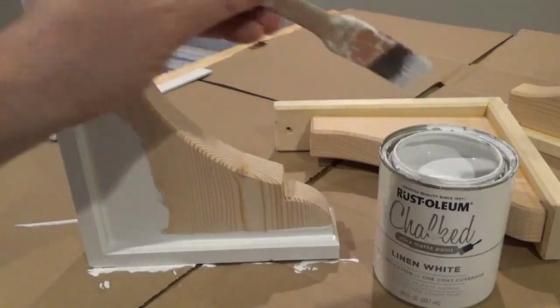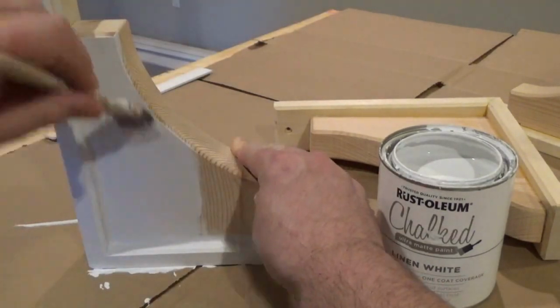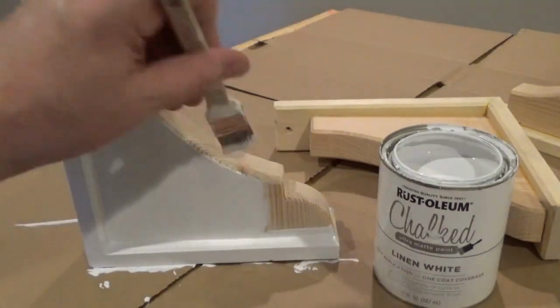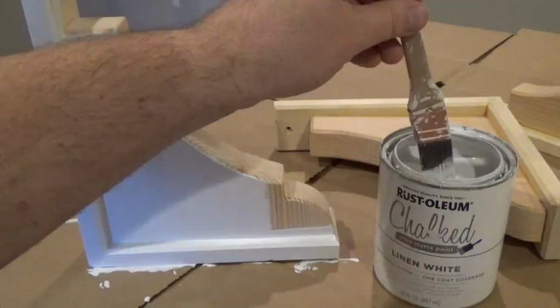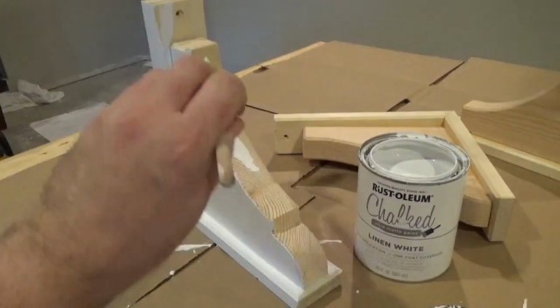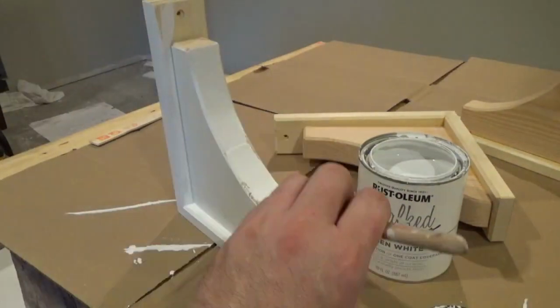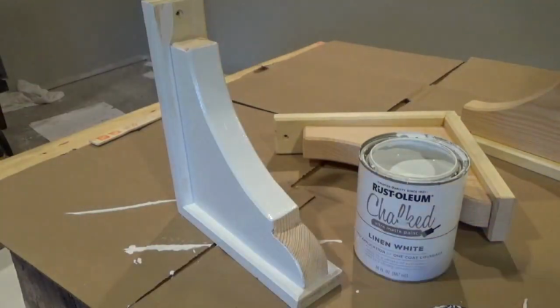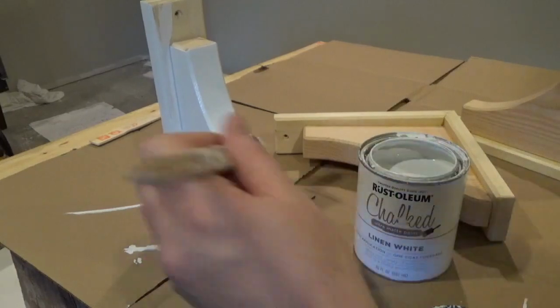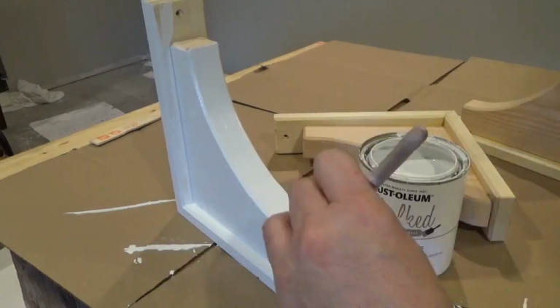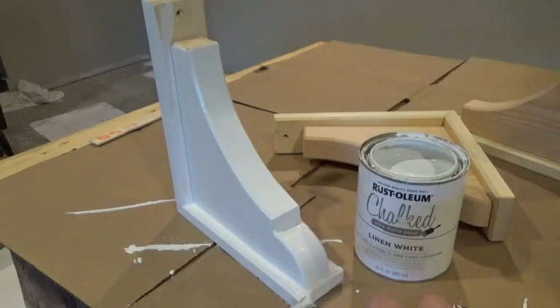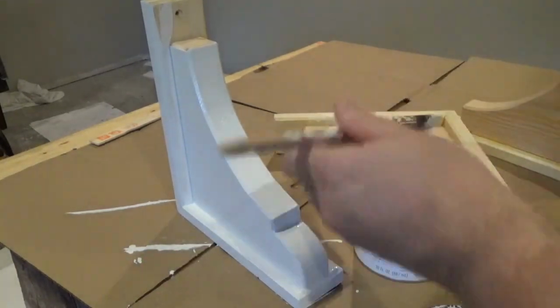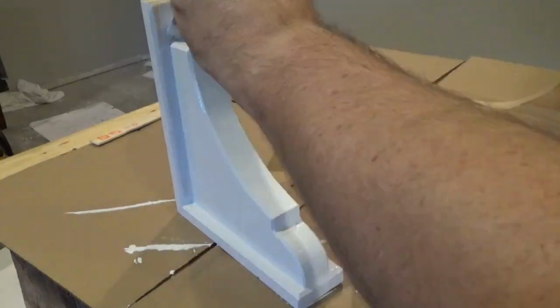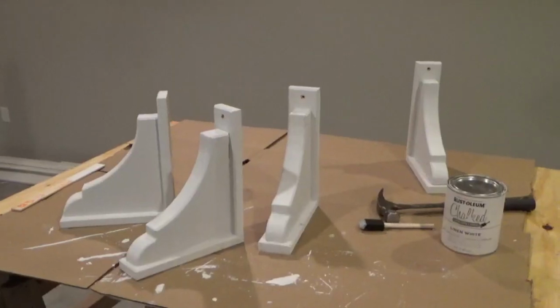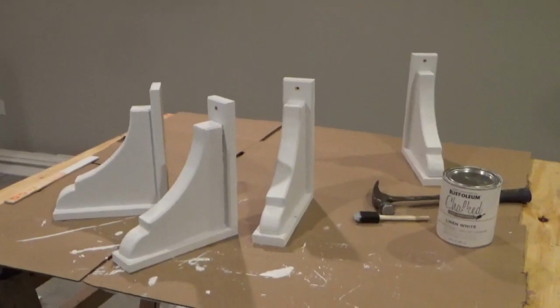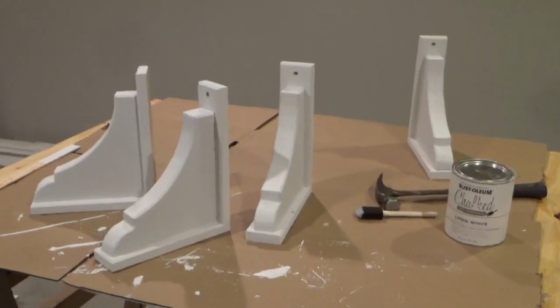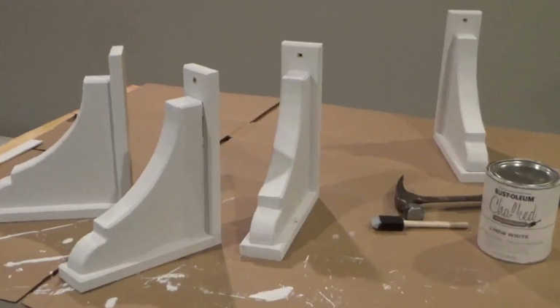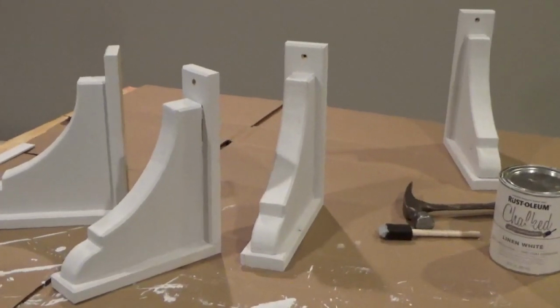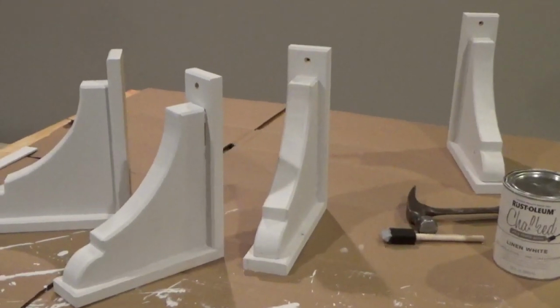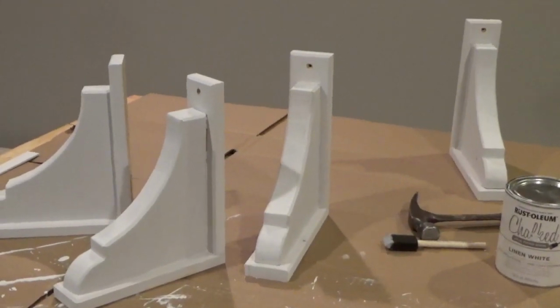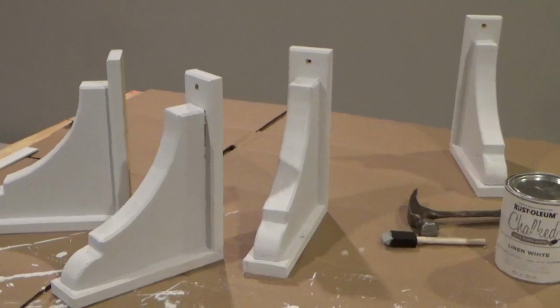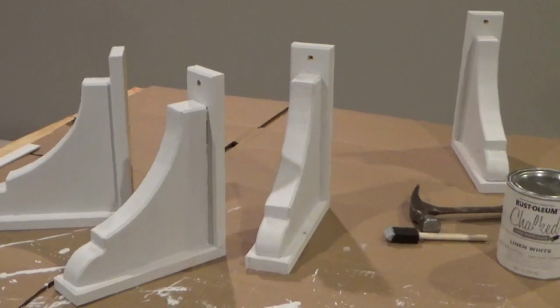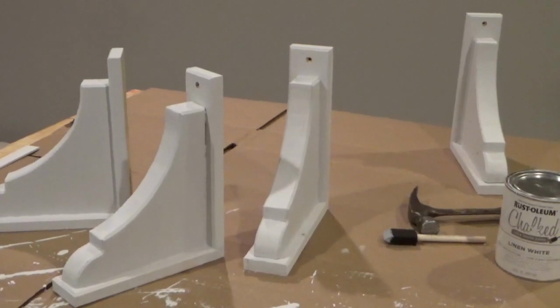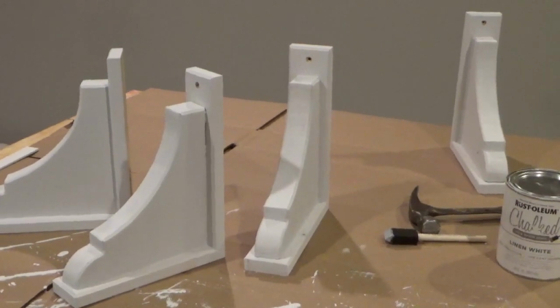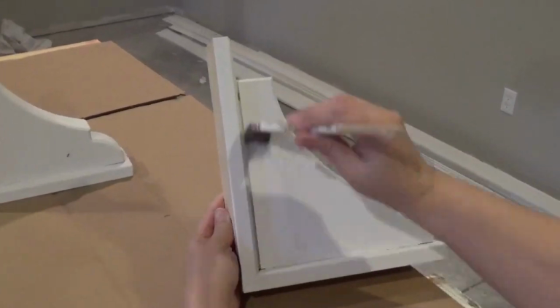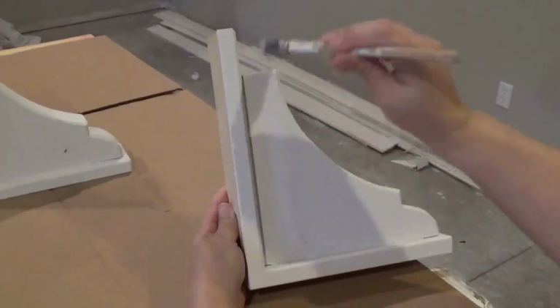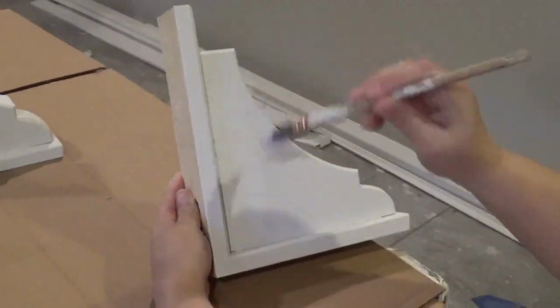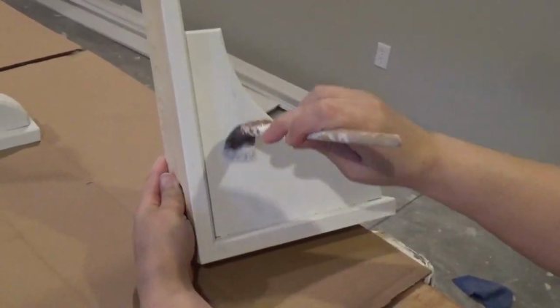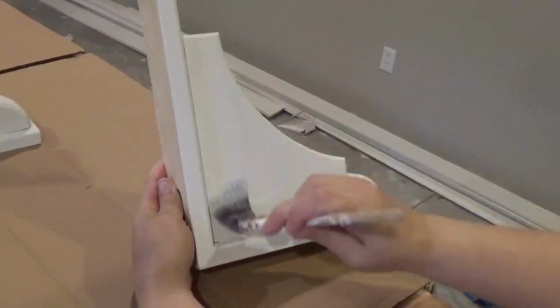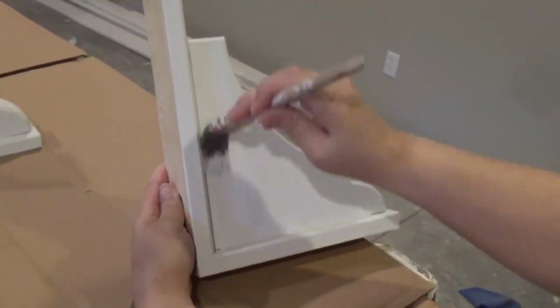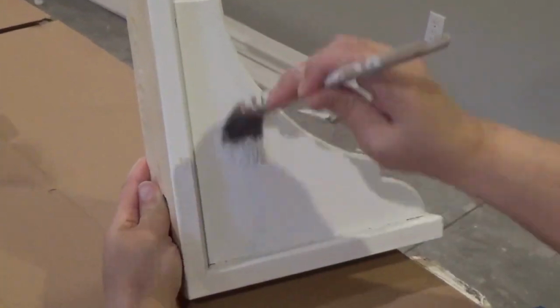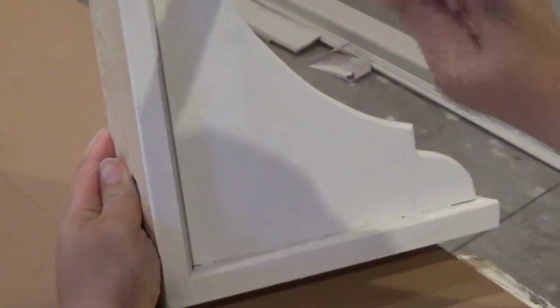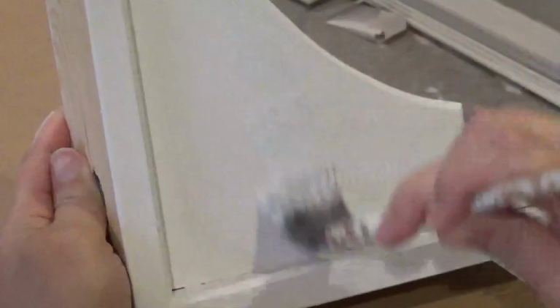Inspect for runs and smooth them out while the paint is still wet. One of the benefits of chalk paint is its quick drying time — it will dry to touch in one hour and will be ready to receive a second coat in two hours if so desired.